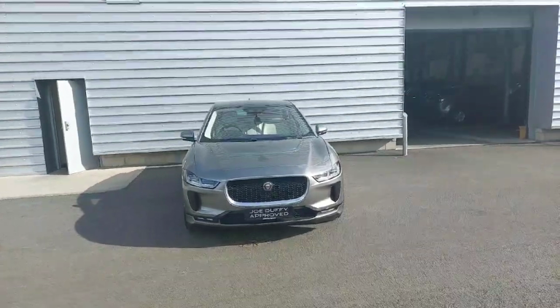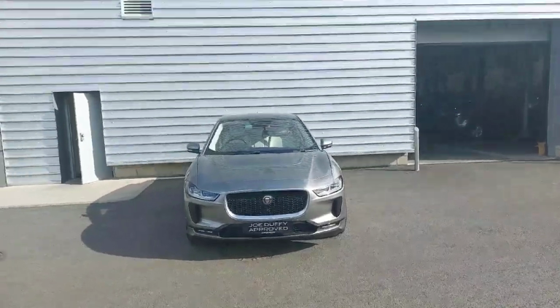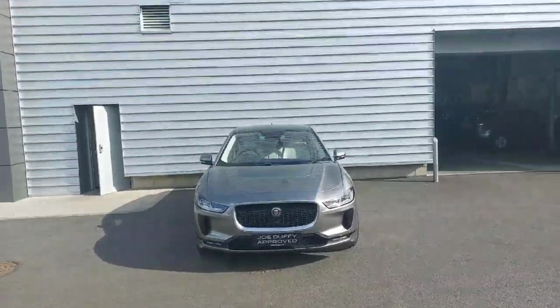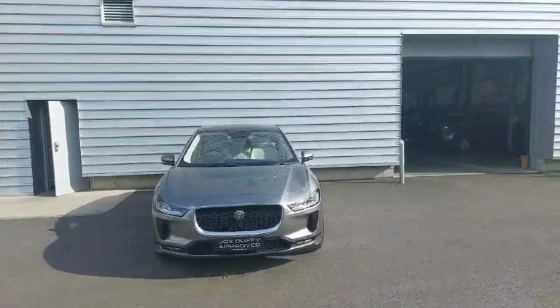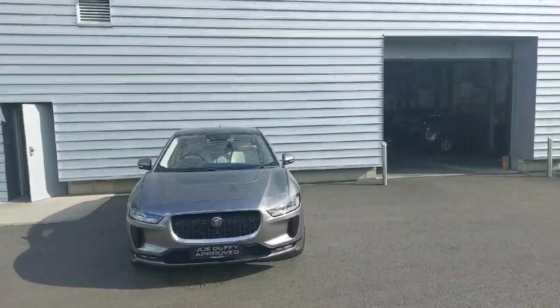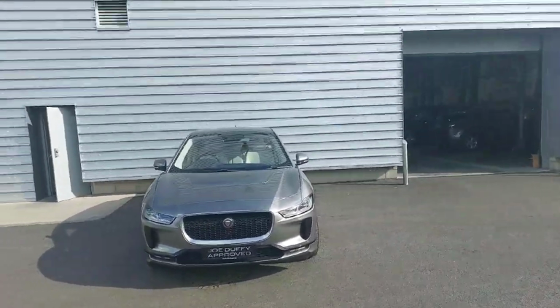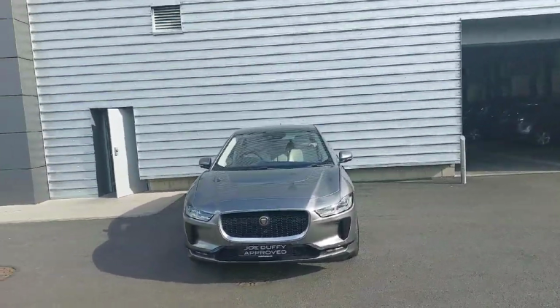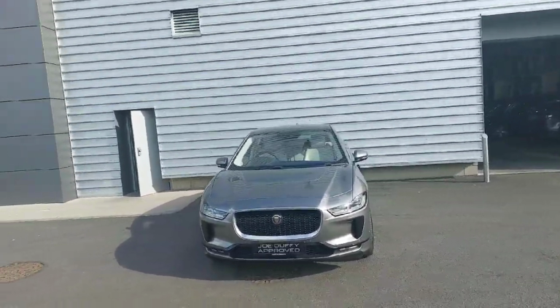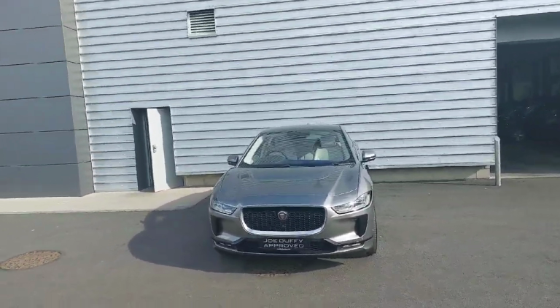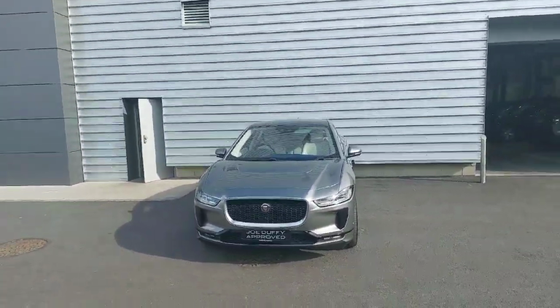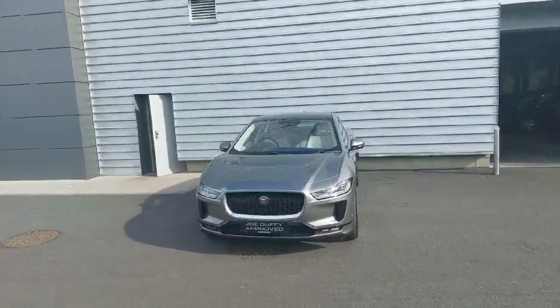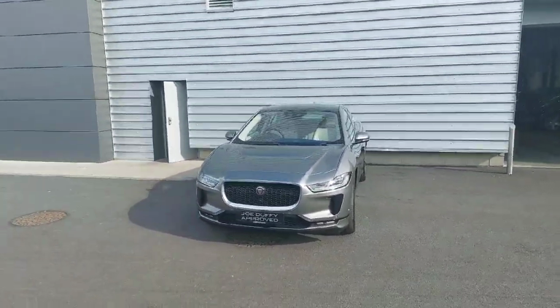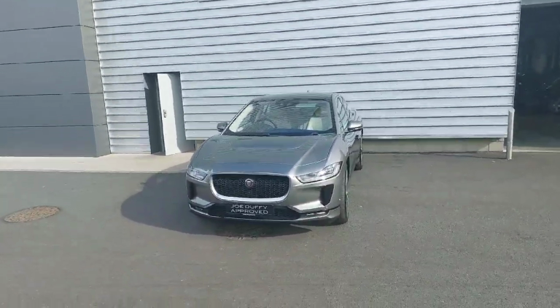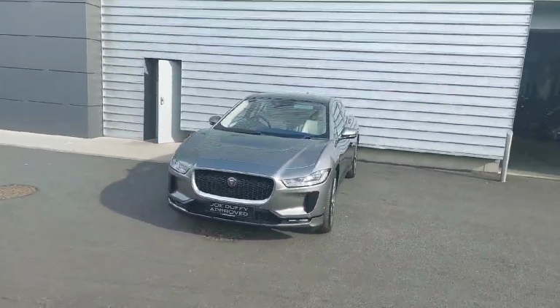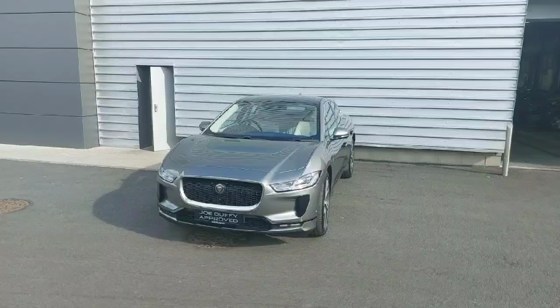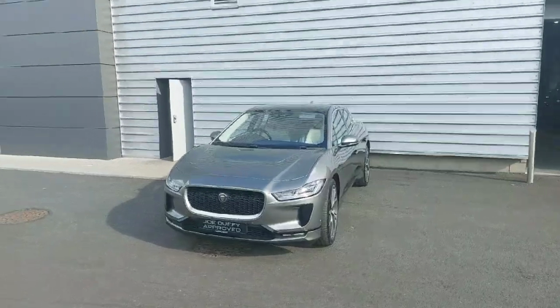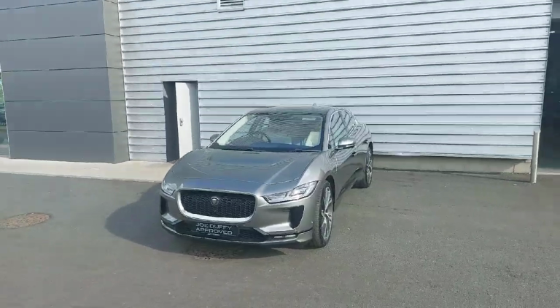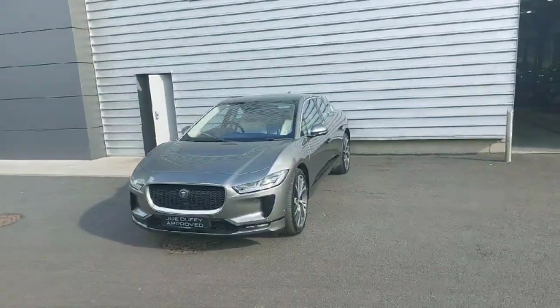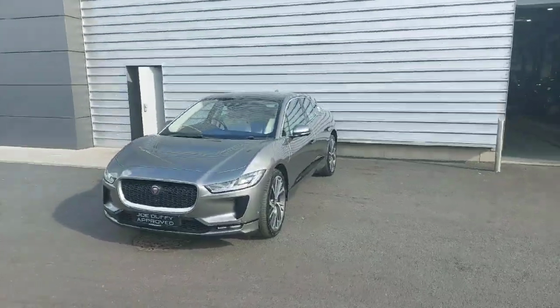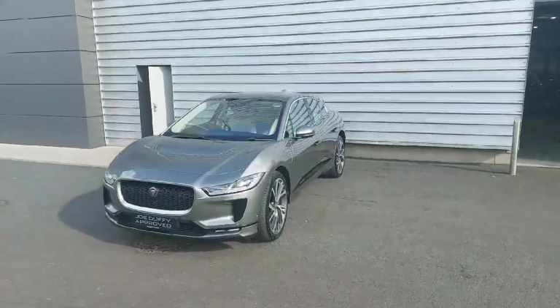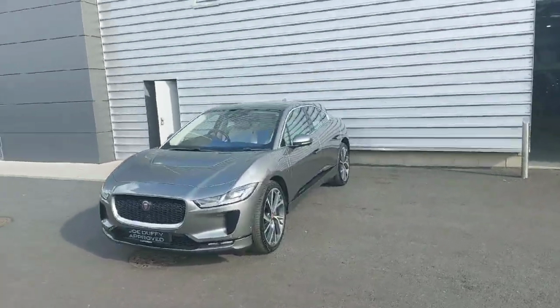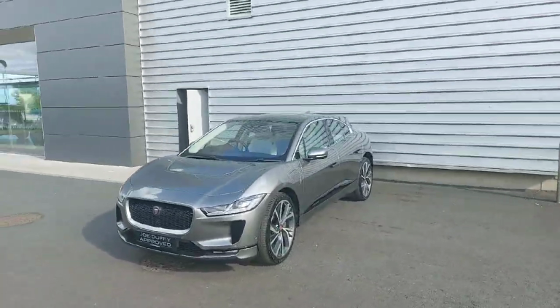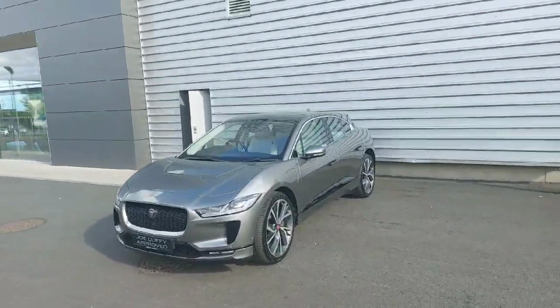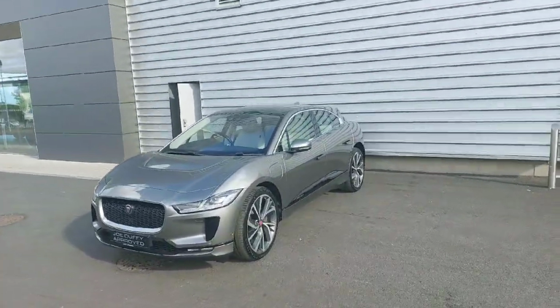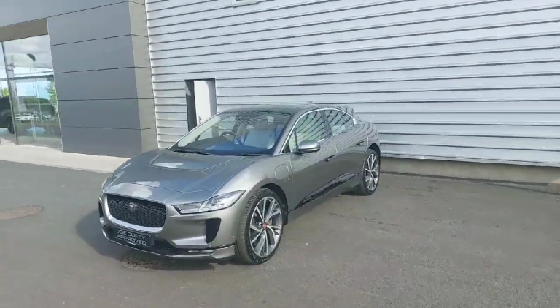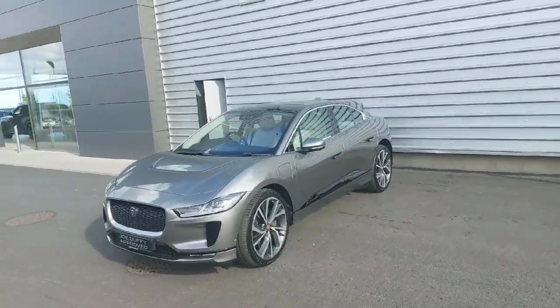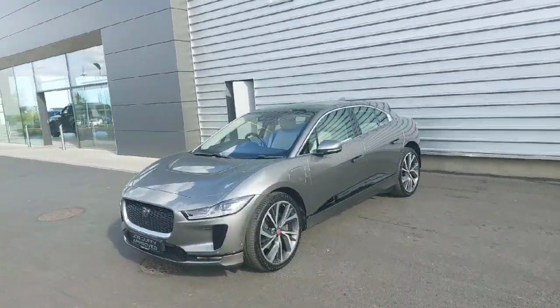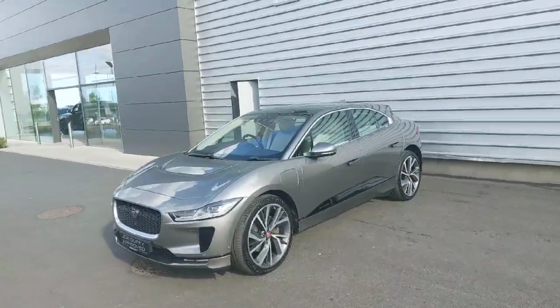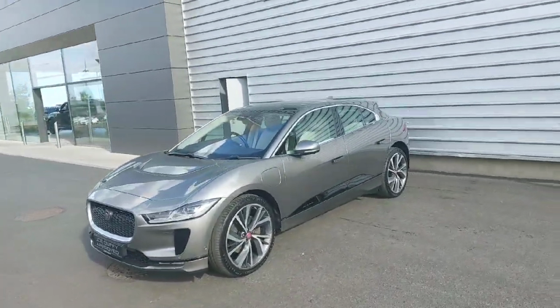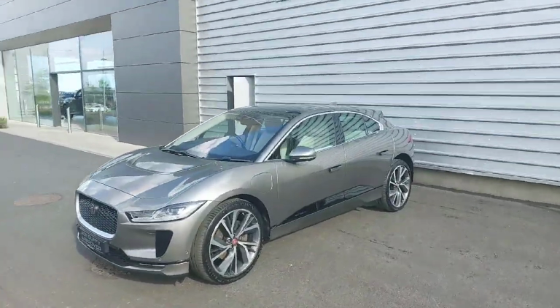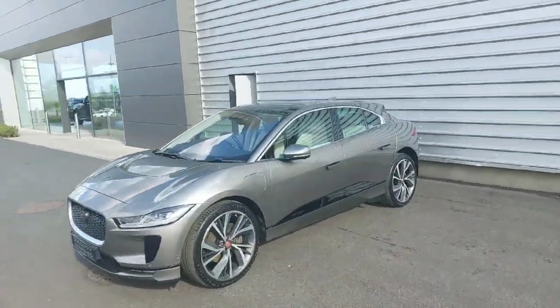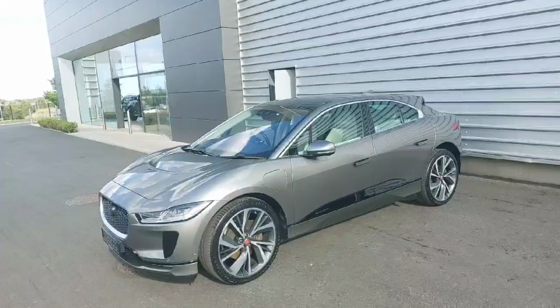Hello everyone, you're very welcome back to Geodiffy Jaguar. Just going to take you through the main features of this absolutely gorgeous 2021 I-PACE, fully electric, finished in chorus grey.